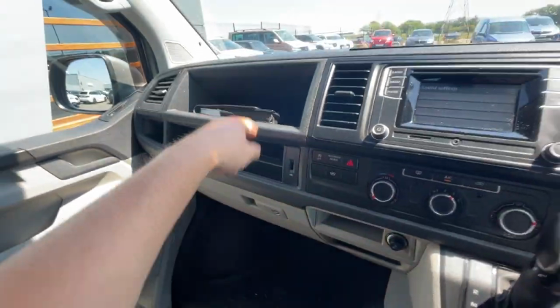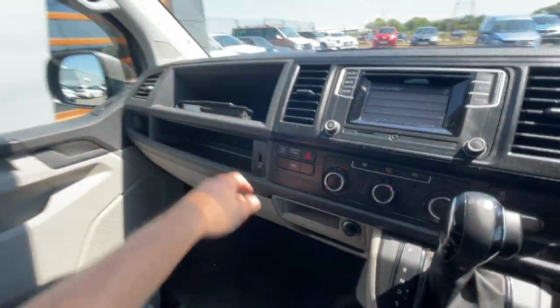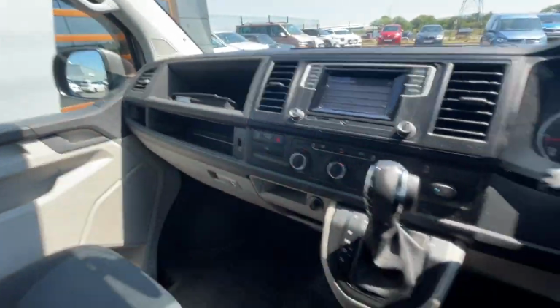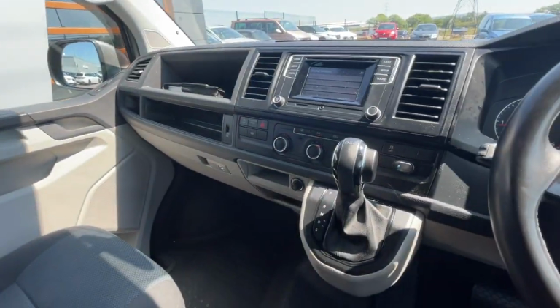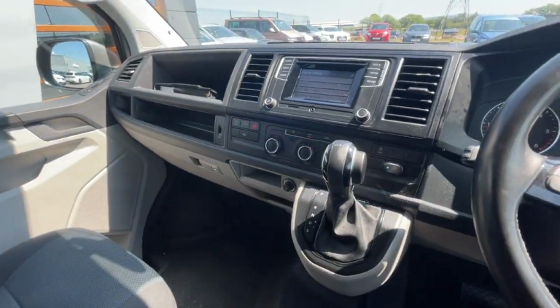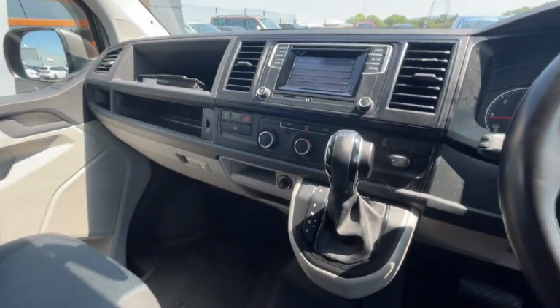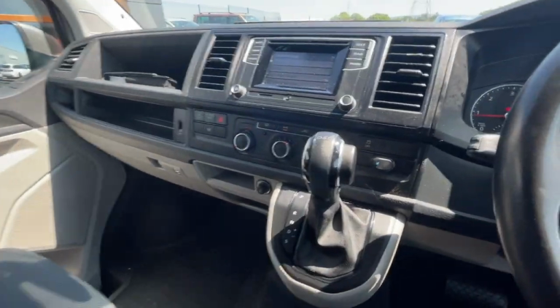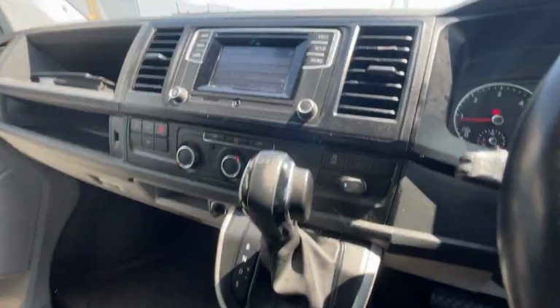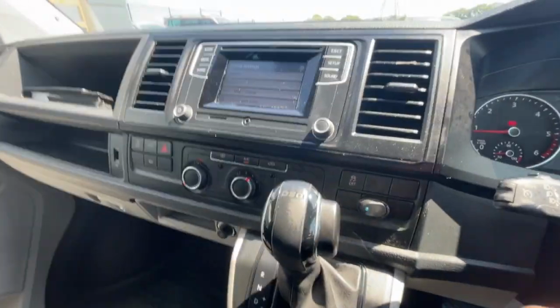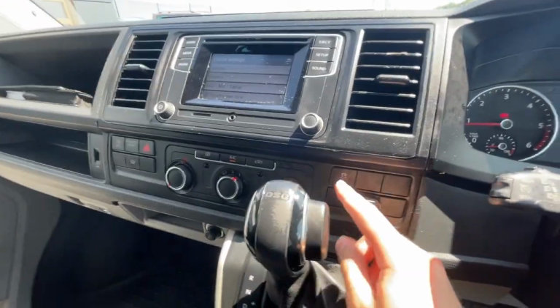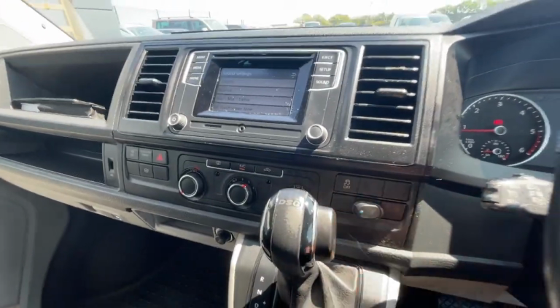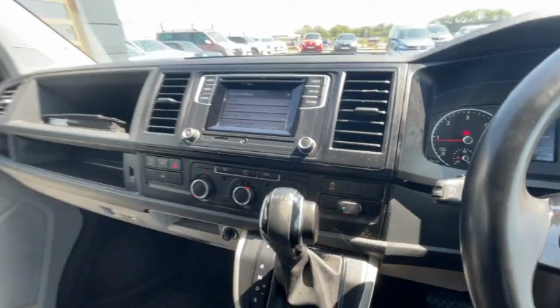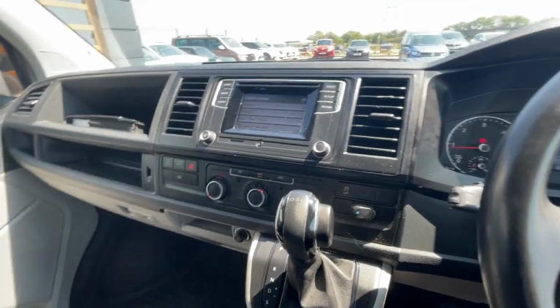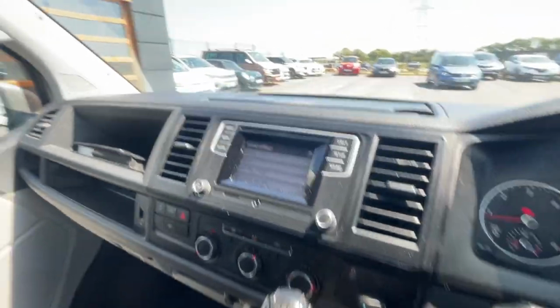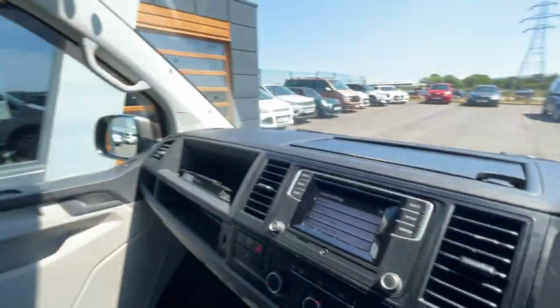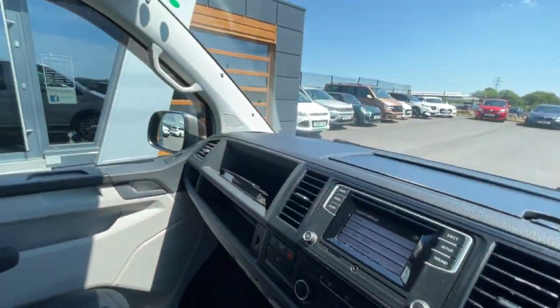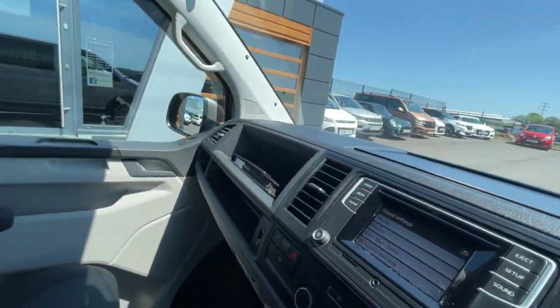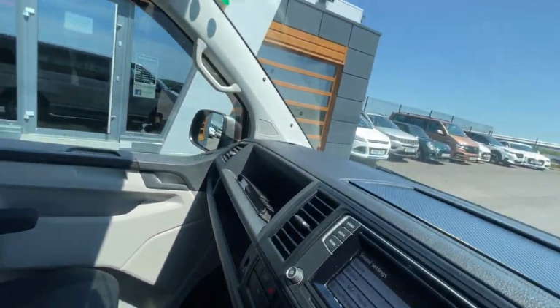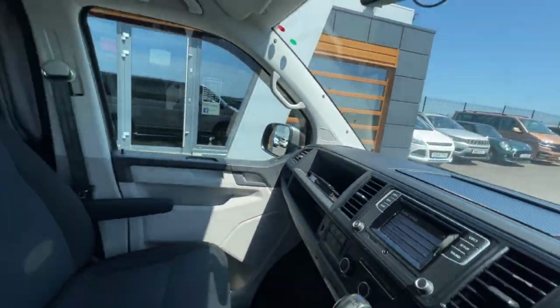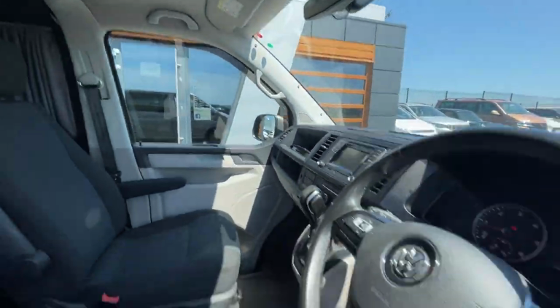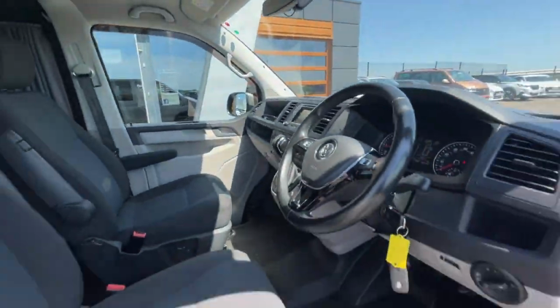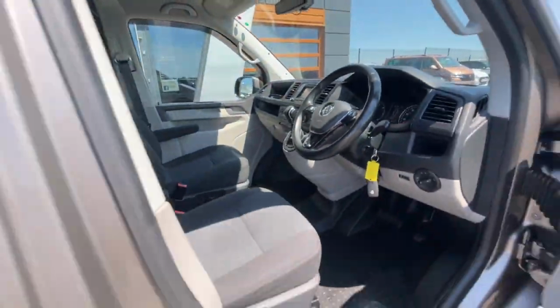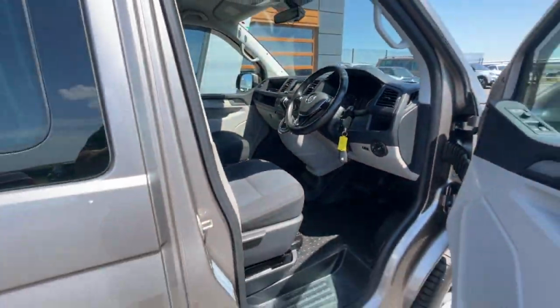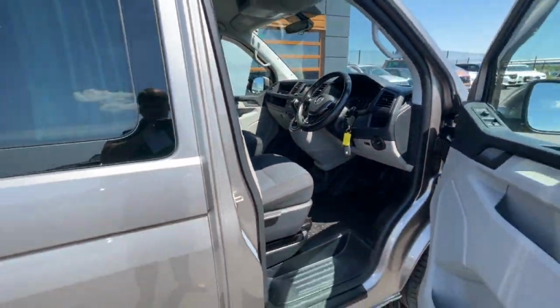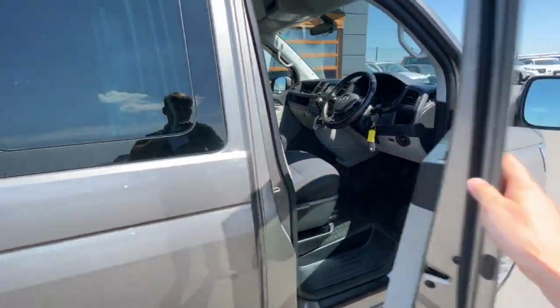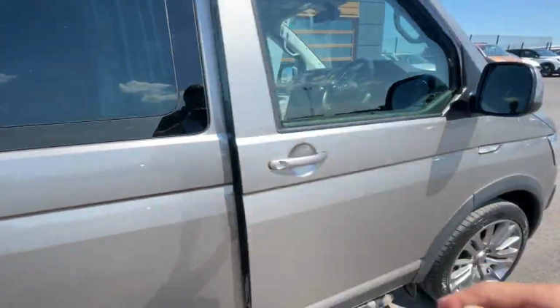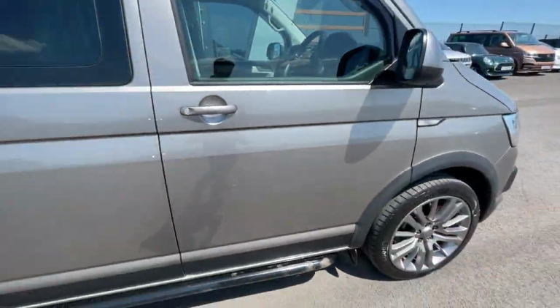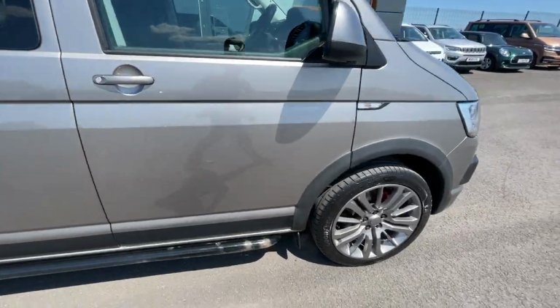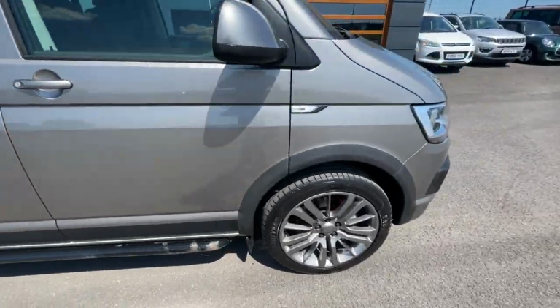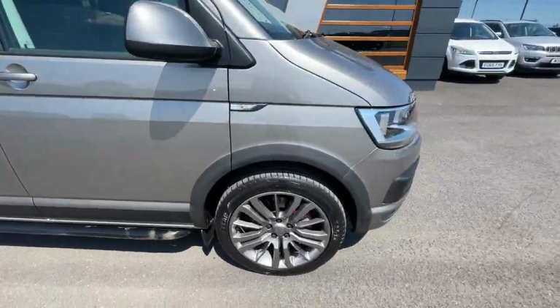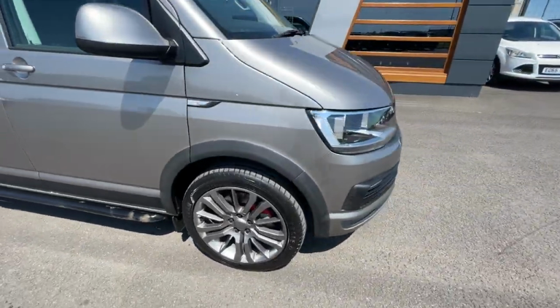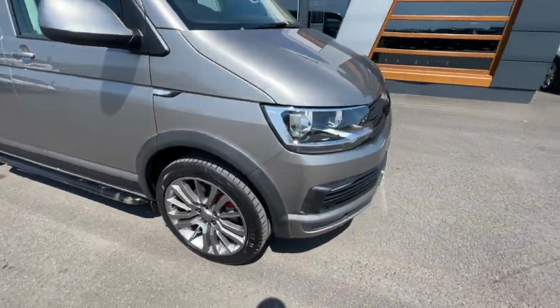It's also got climate control, heated windscreen, stop-start, and a 12 volt plug socket. There's plenty of storage pockets in and around the front, and the traction control off button is just there. It's also got front parking sensors.